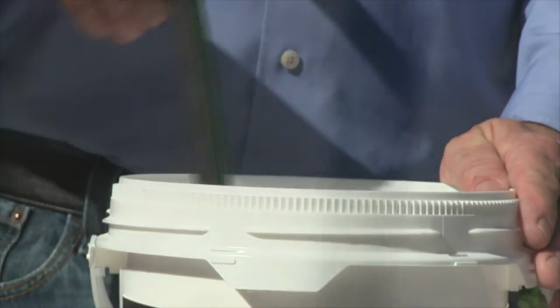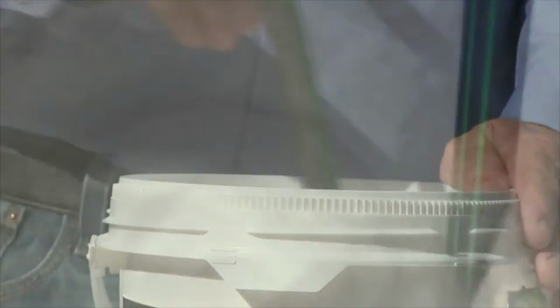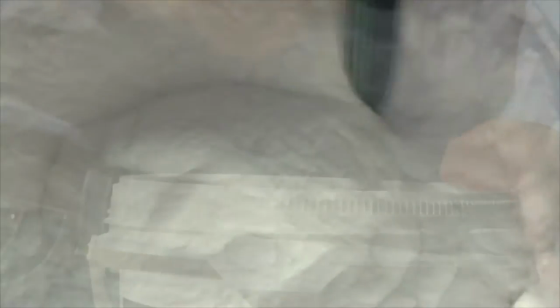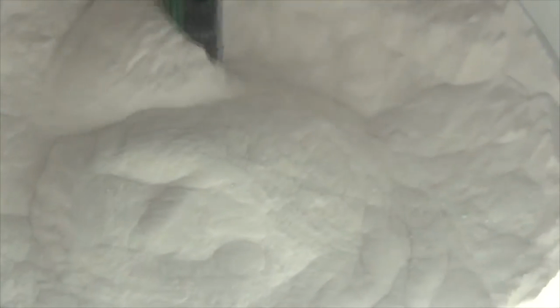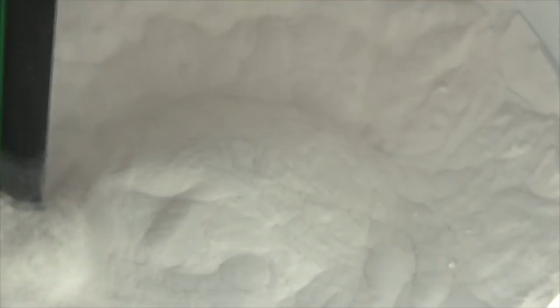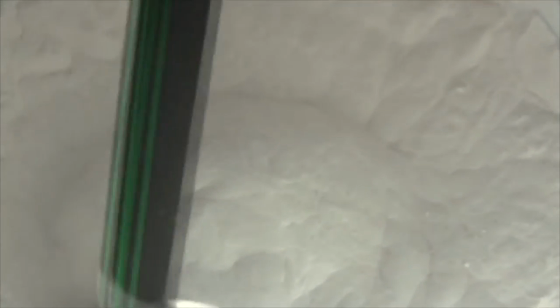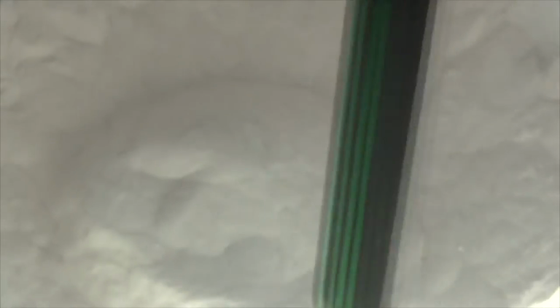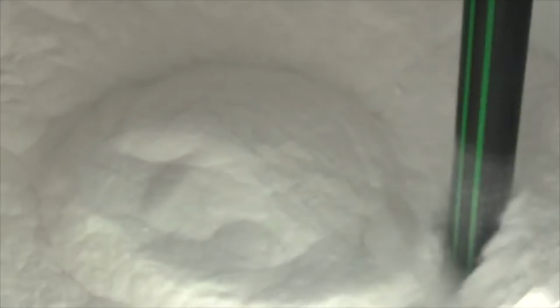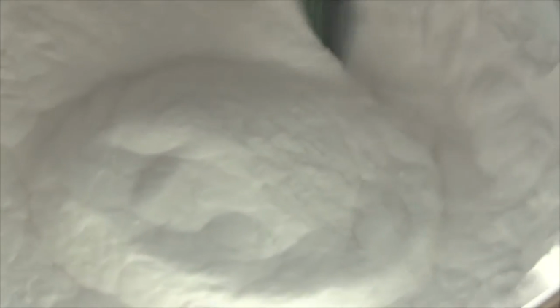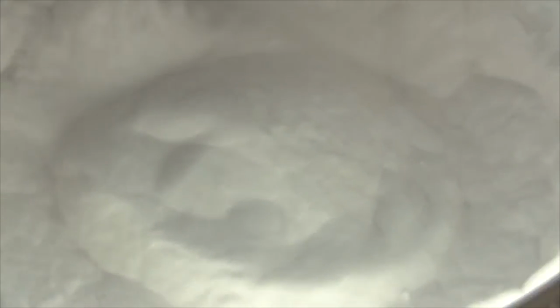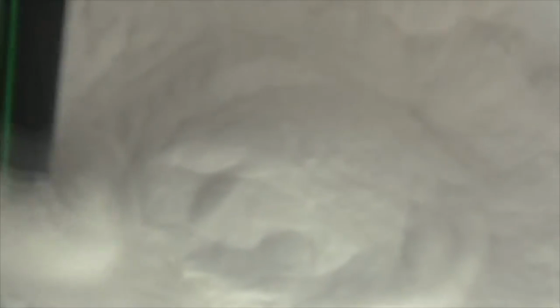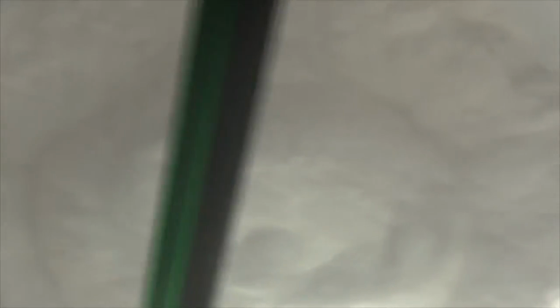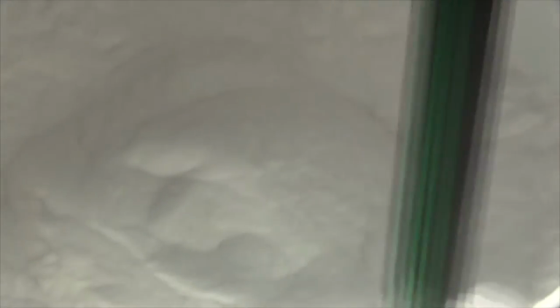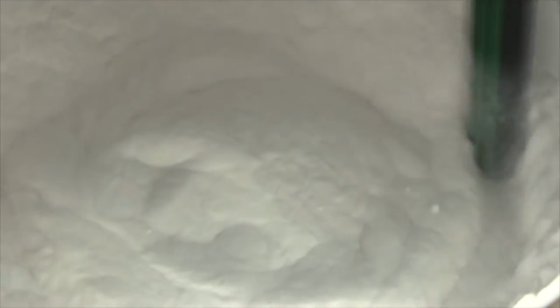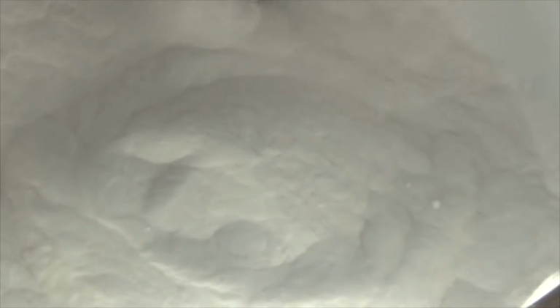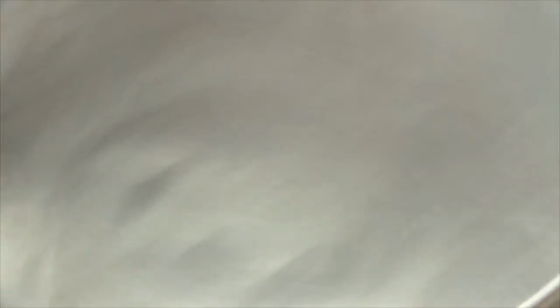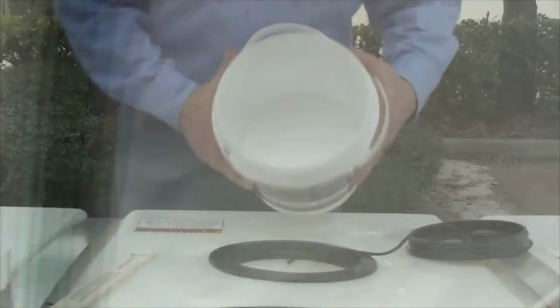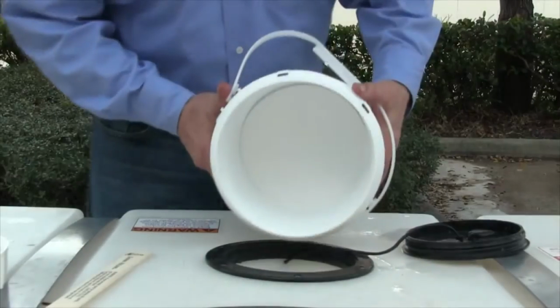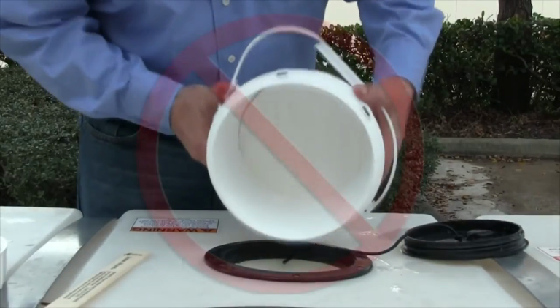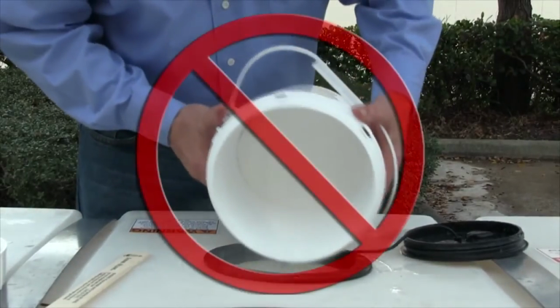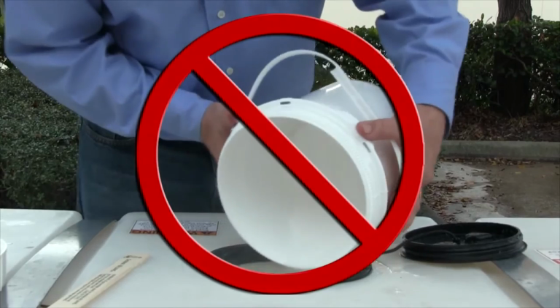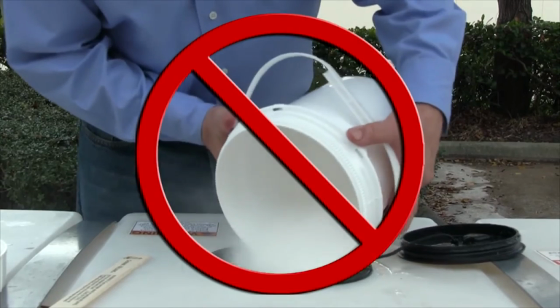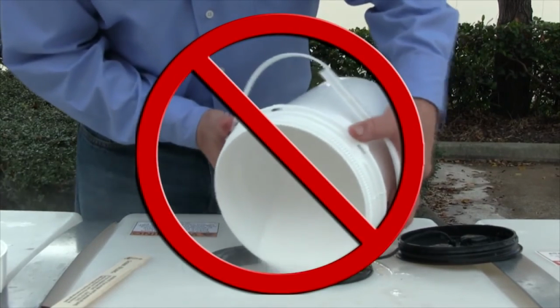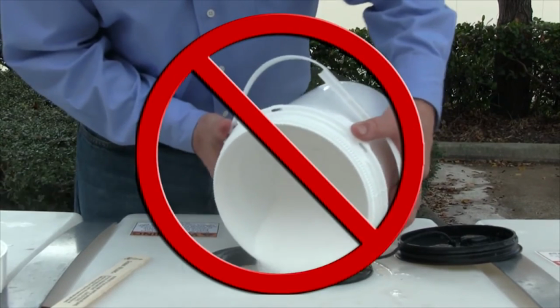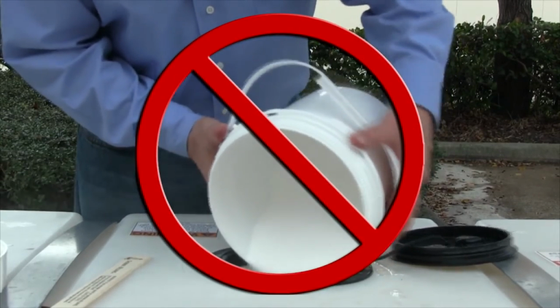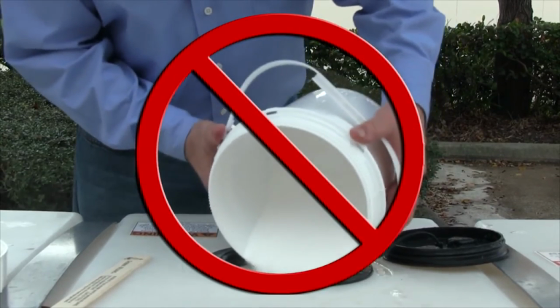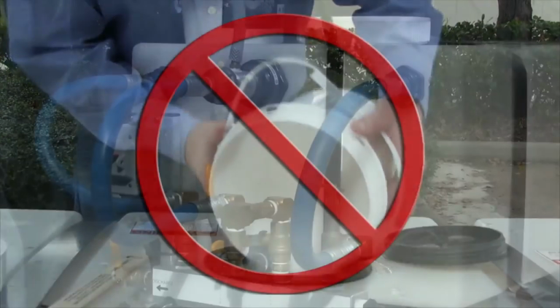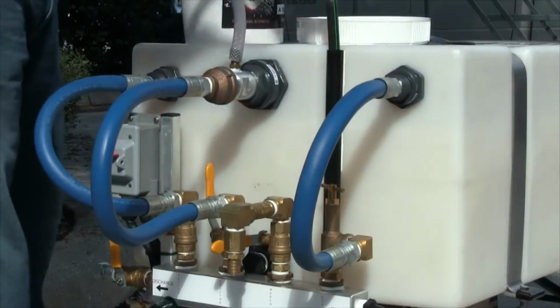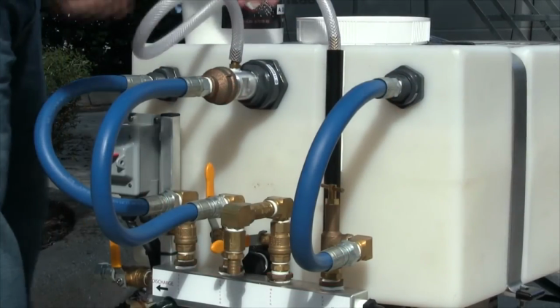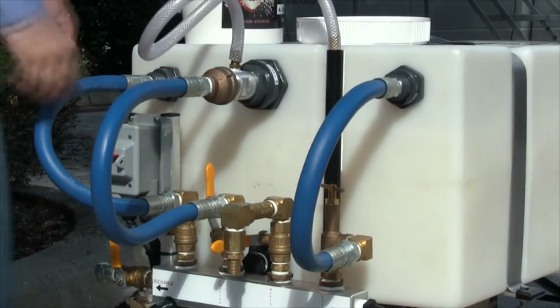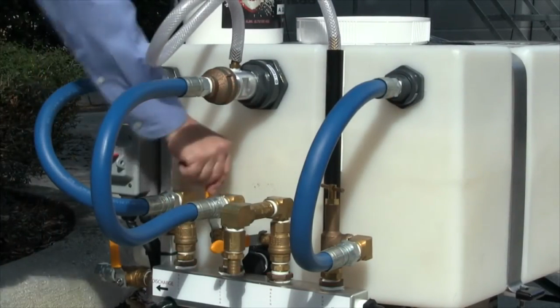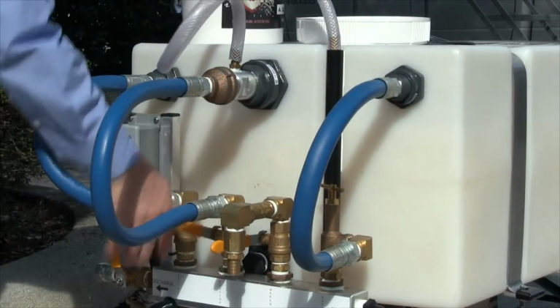Over a period of approximately five minutes, introduce three-quarters of the Fire Ice Shield bucket into the tank using the adductor pickup tube. Move the pickup tube in a slow circular motion around the bucket. Do not force powder into the system.